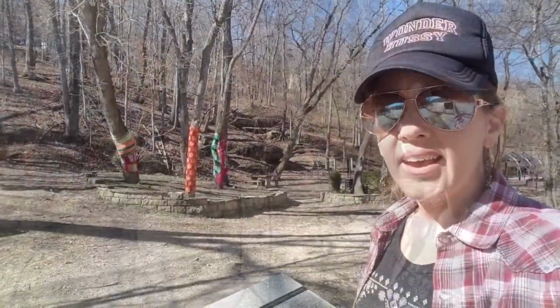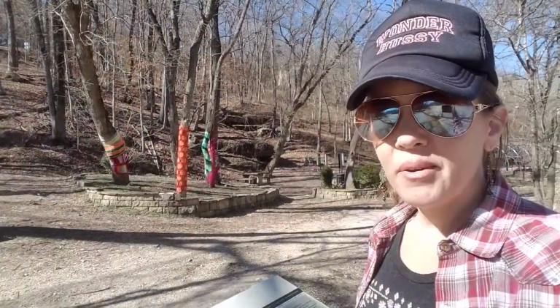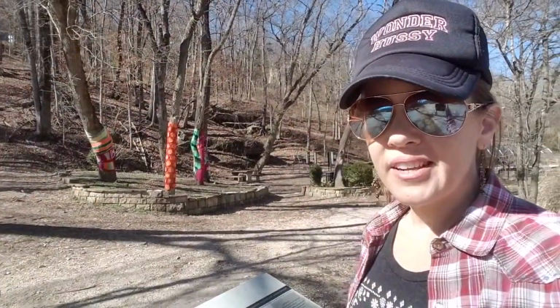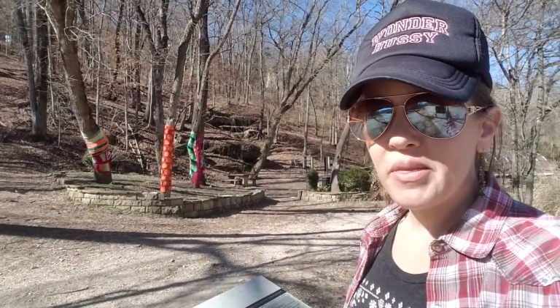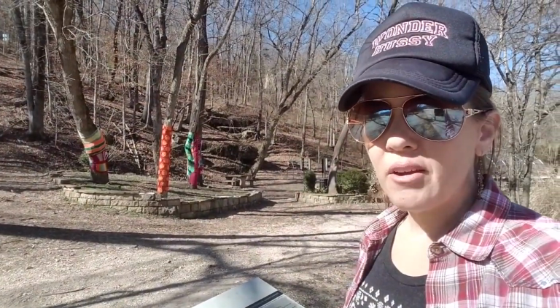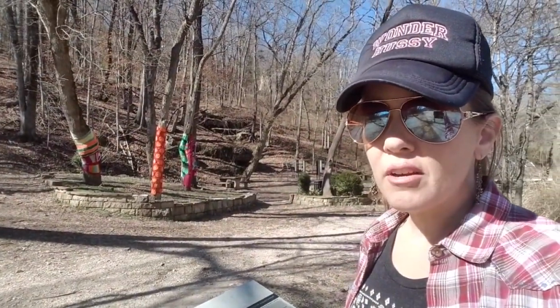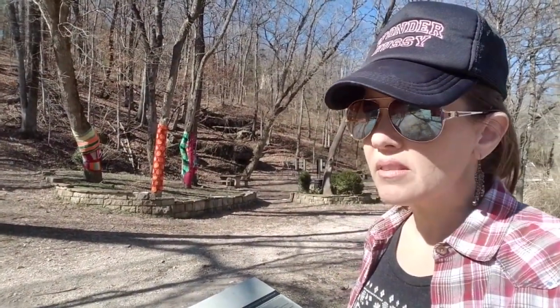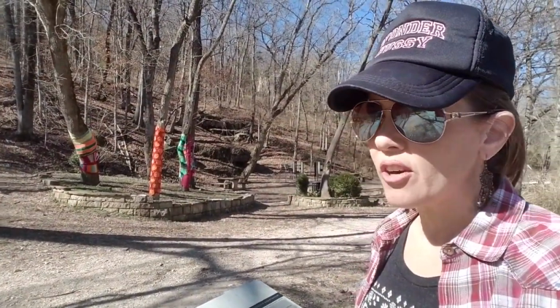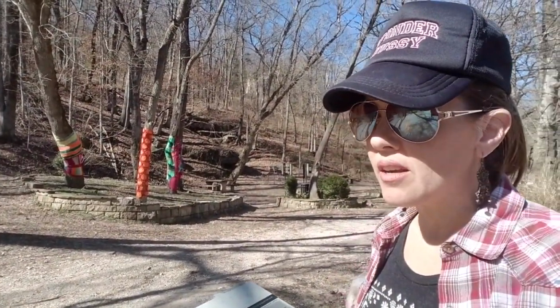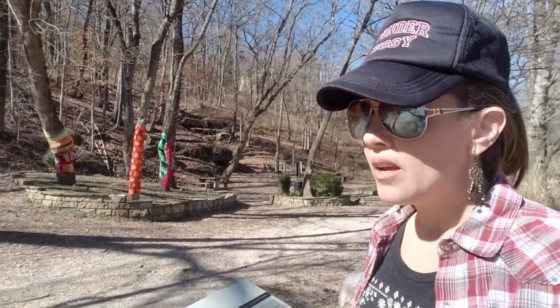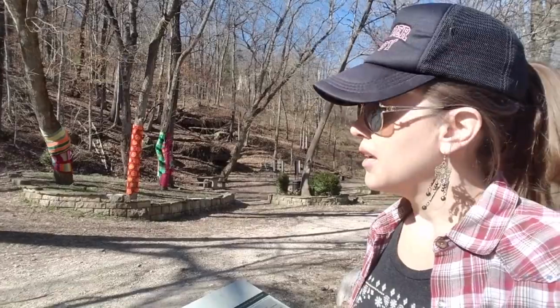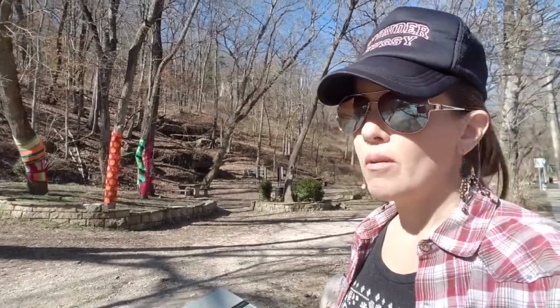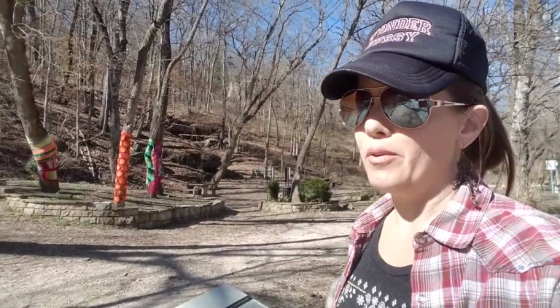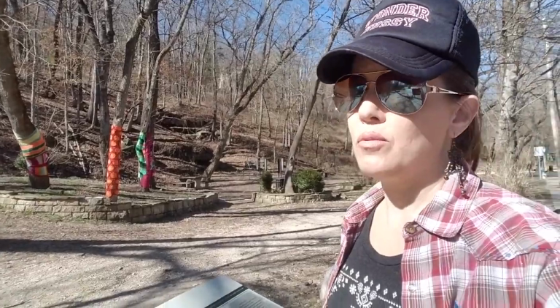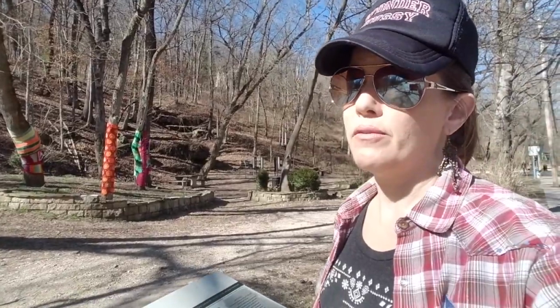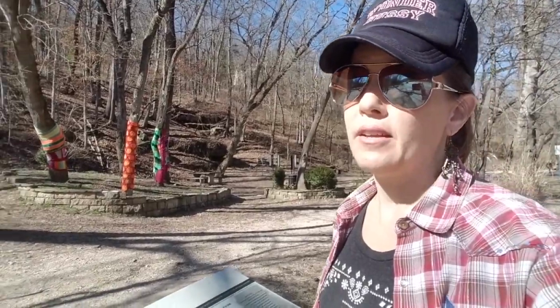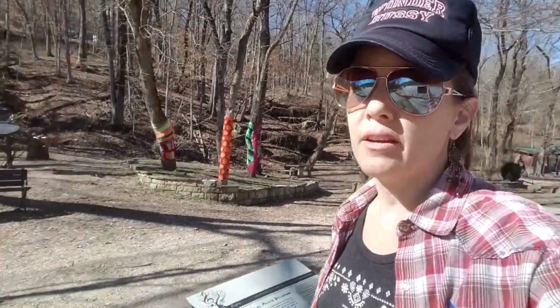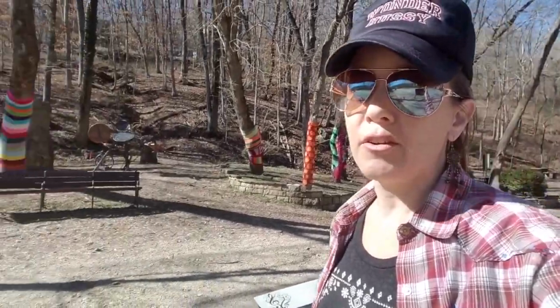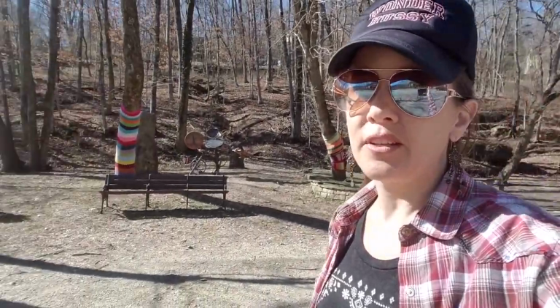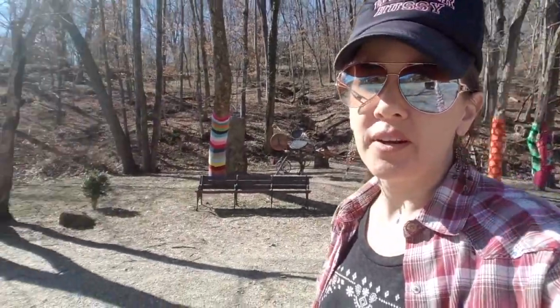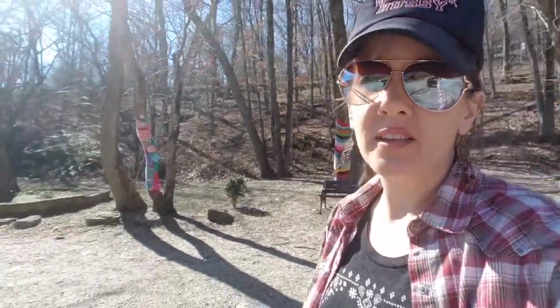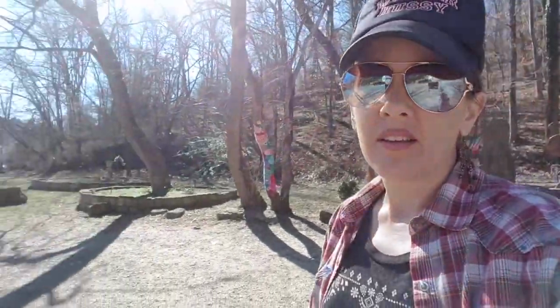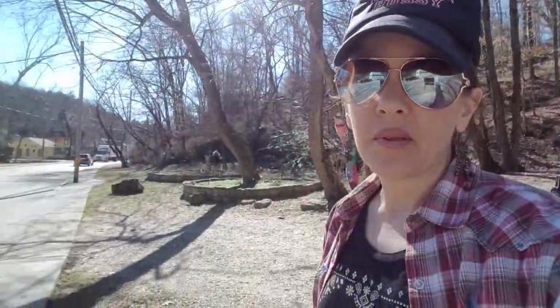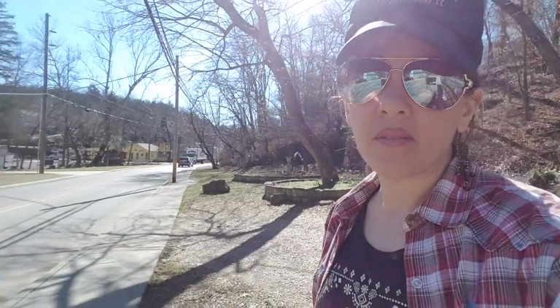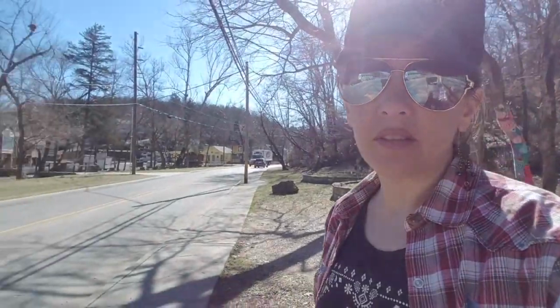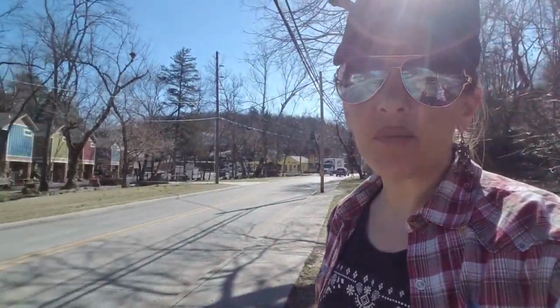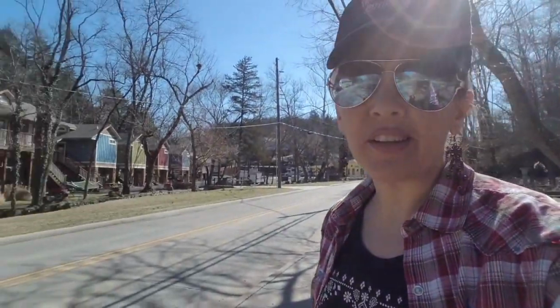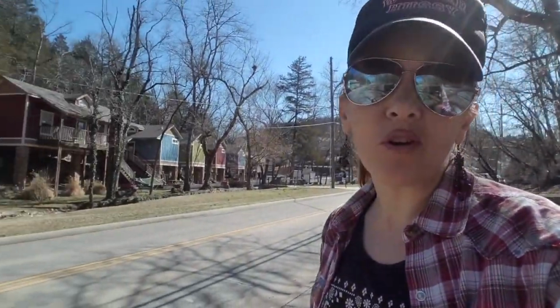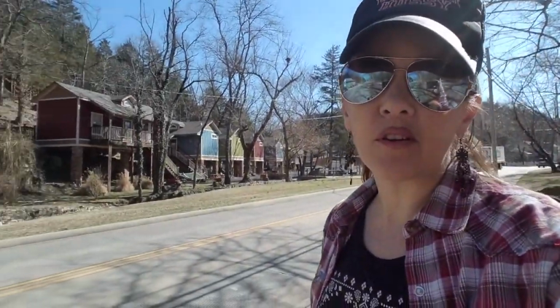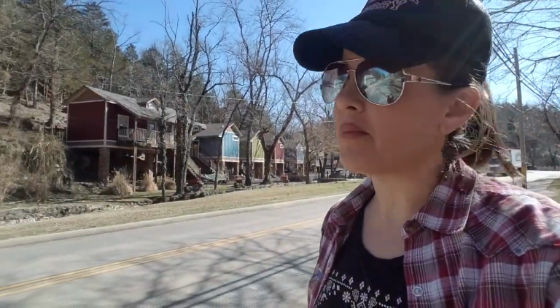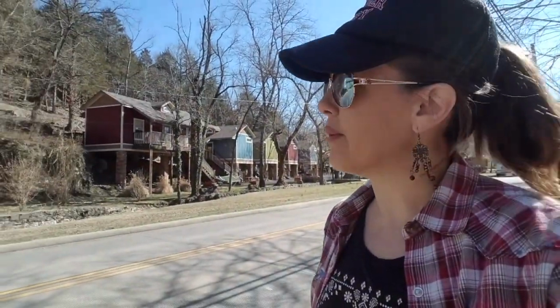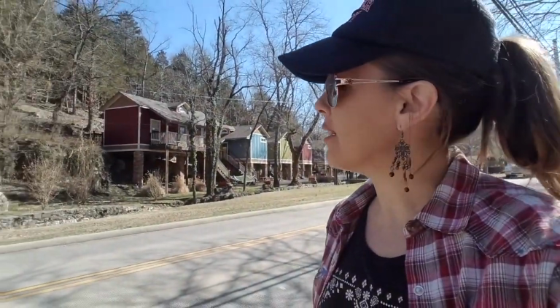Hey, Wonder Etsy here. I'm in the Ozark Mountains in Arkansas in this really cool, funky little town called Eureka Springs. It's up in the mountains. It kind of reminds me of Jerome, Arizona or some old mining town.